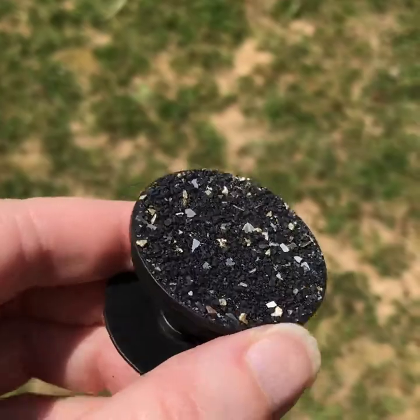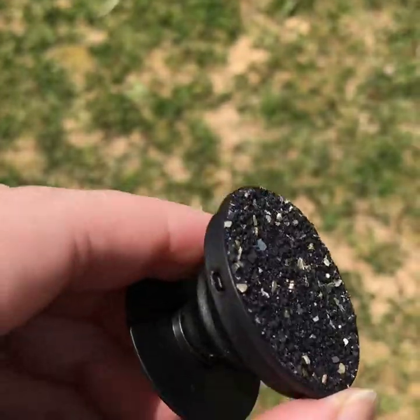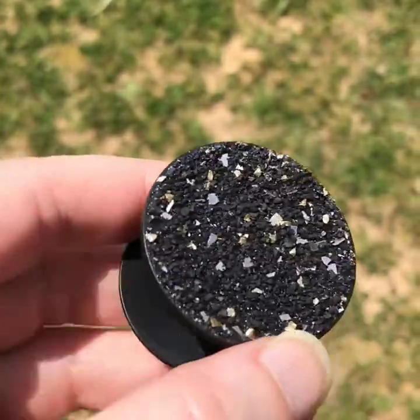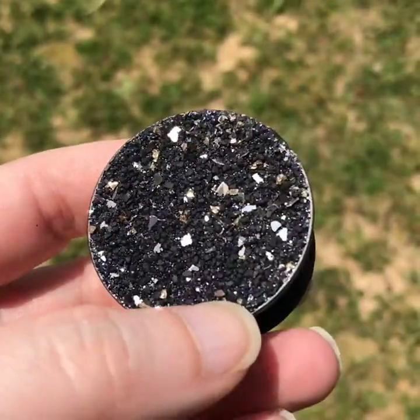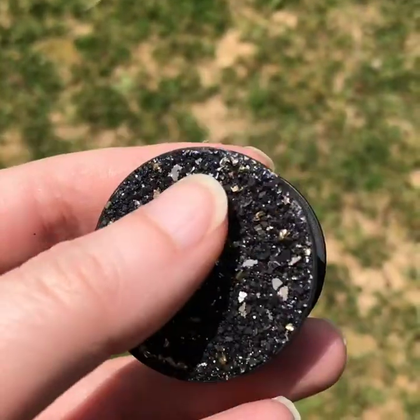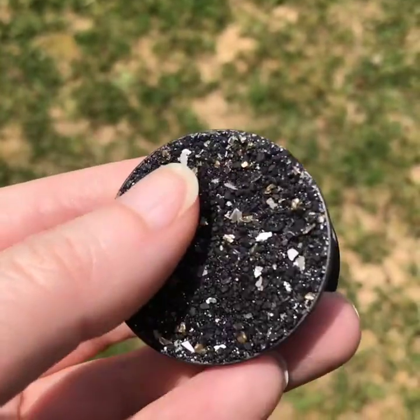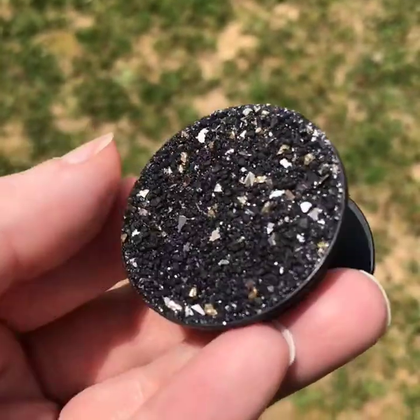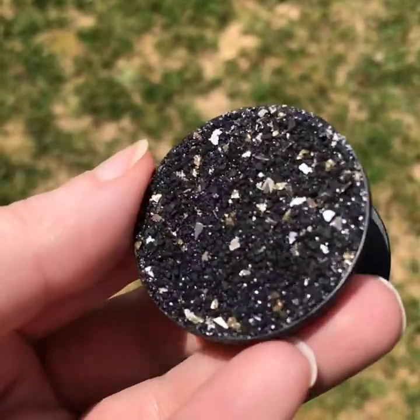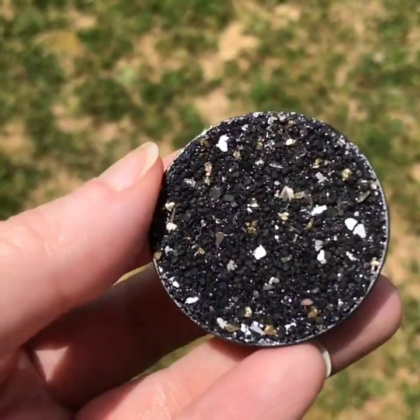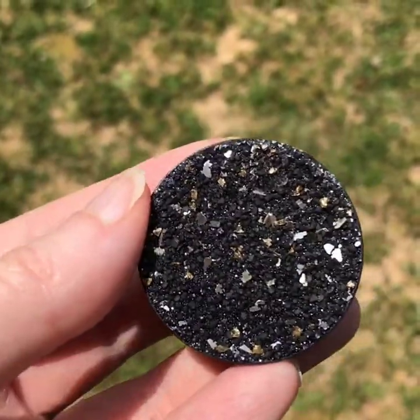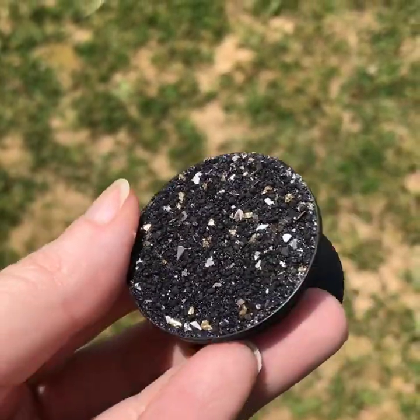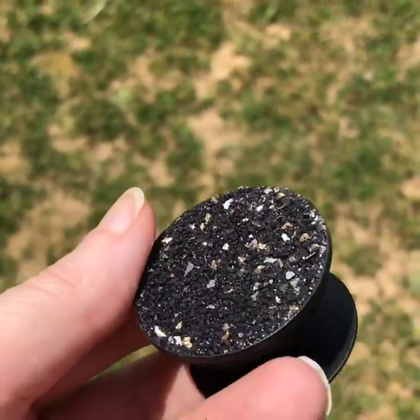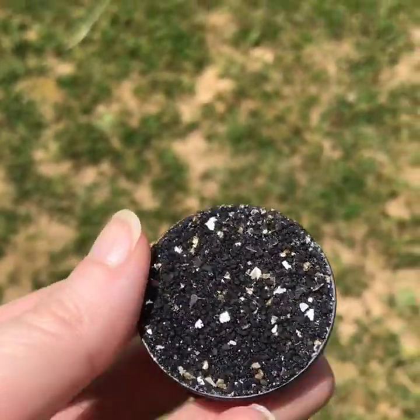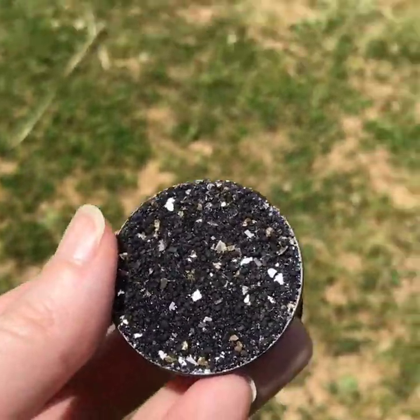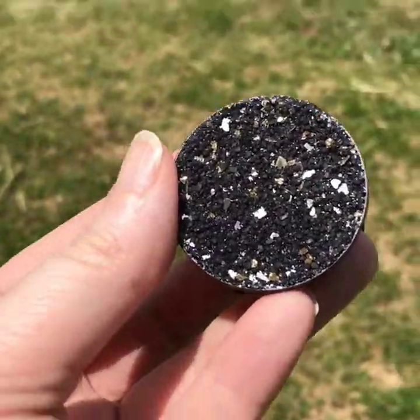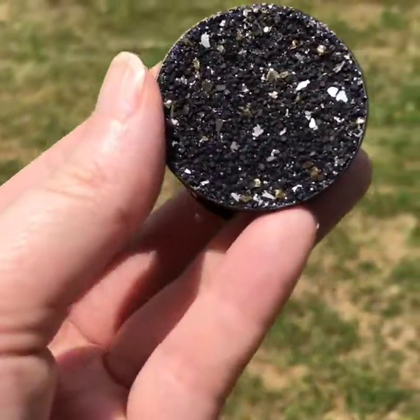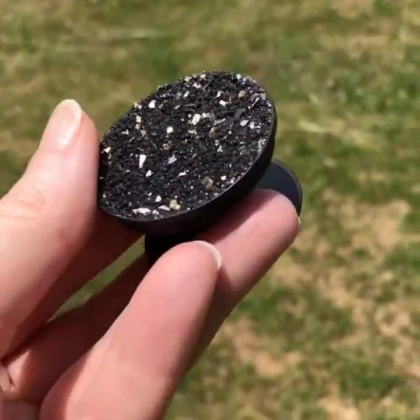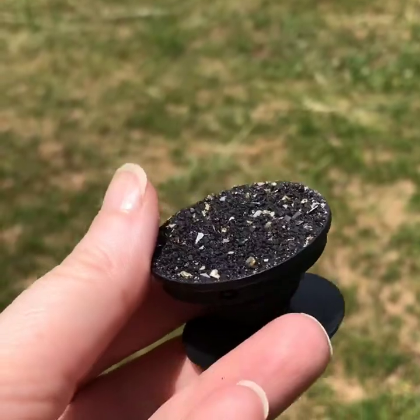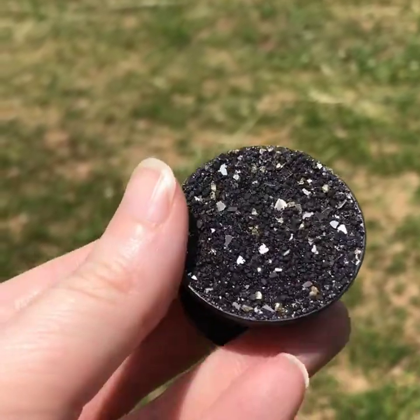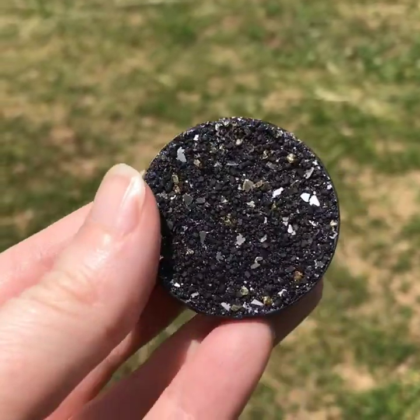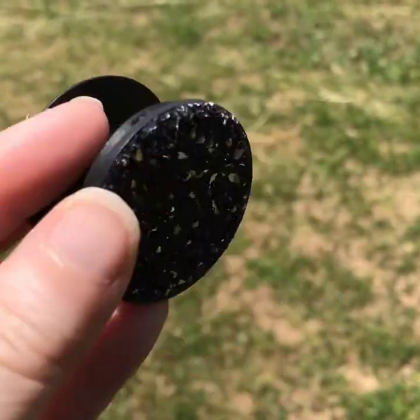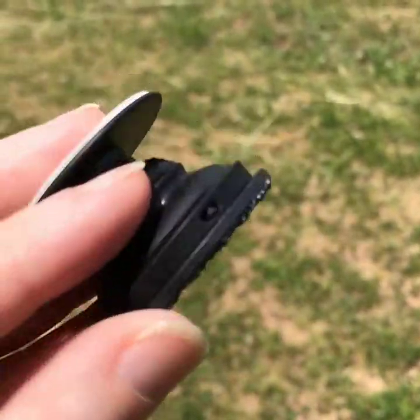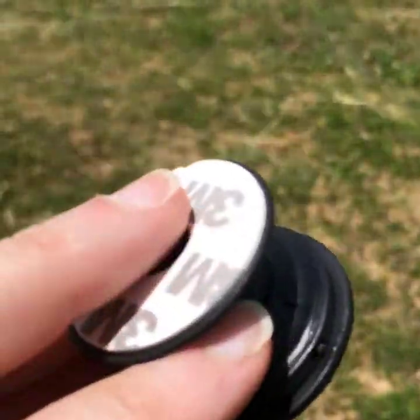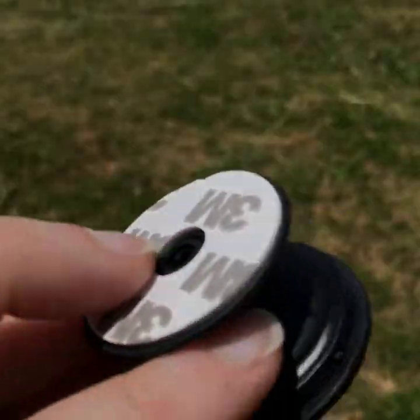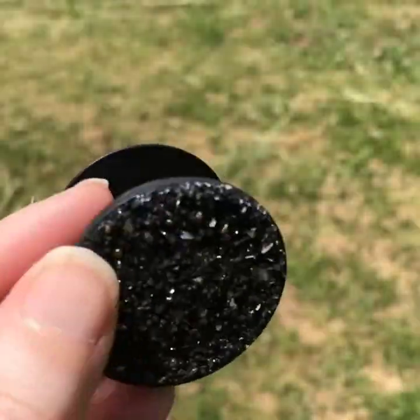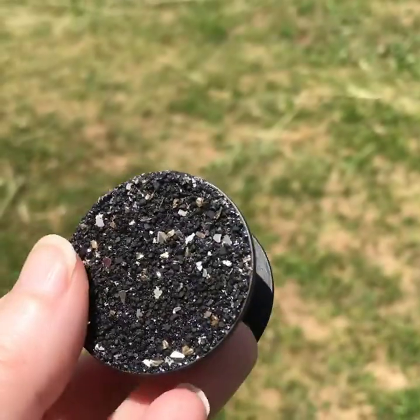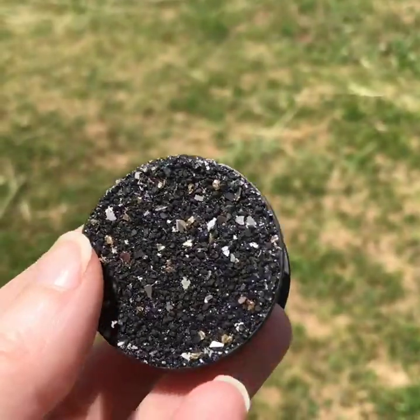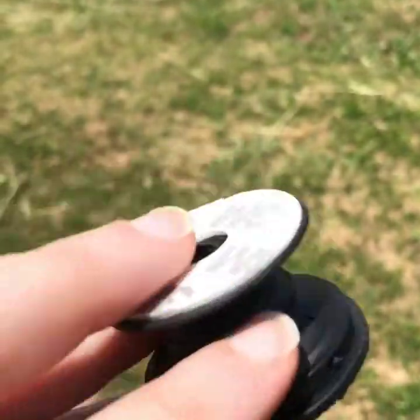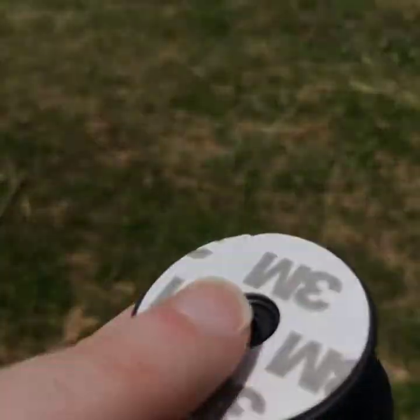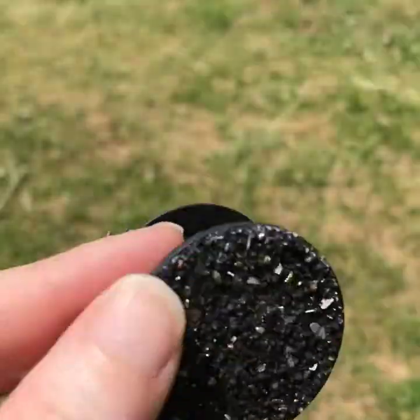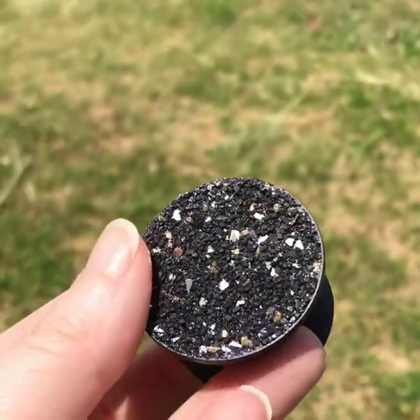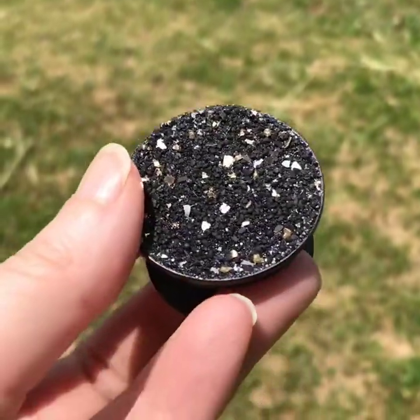They also have these crystal gemstone ones, just little crushed crystals. And of course, easy to just peel and stick and put on your phone.